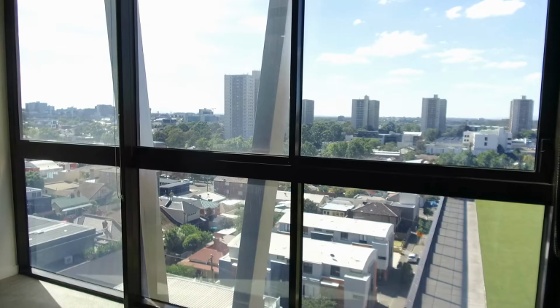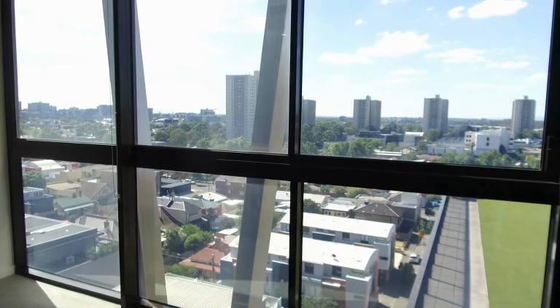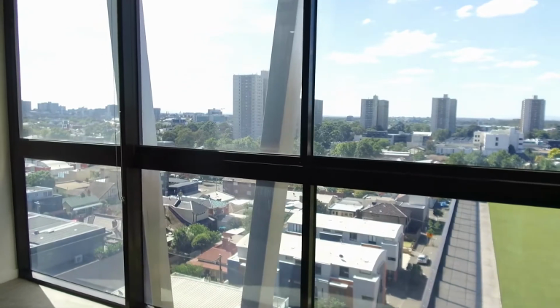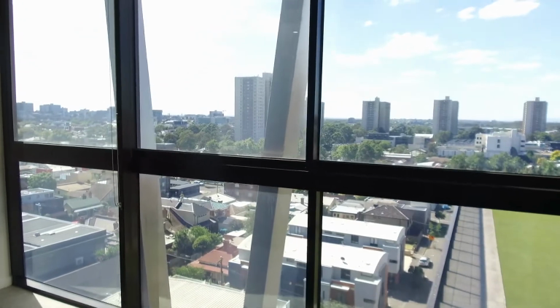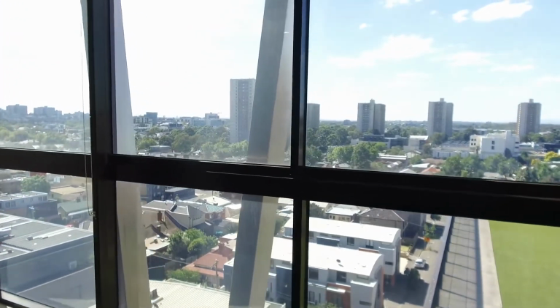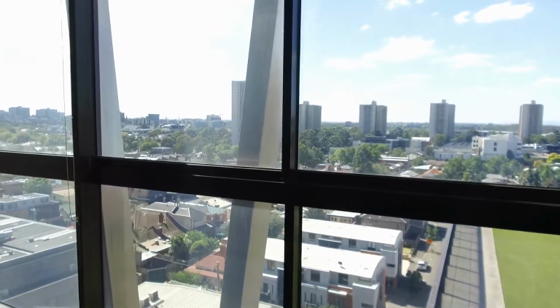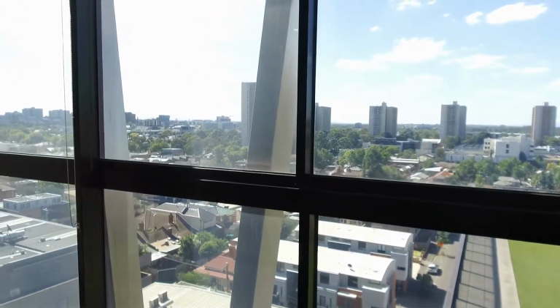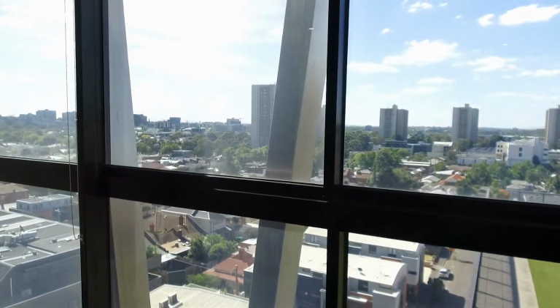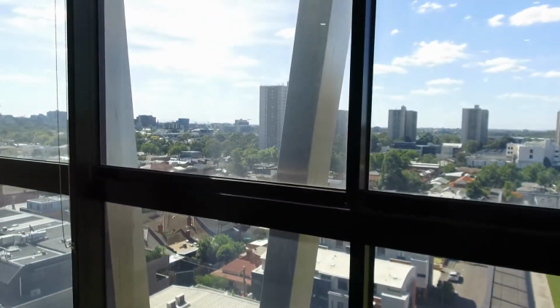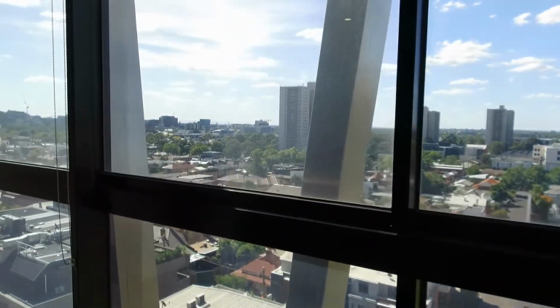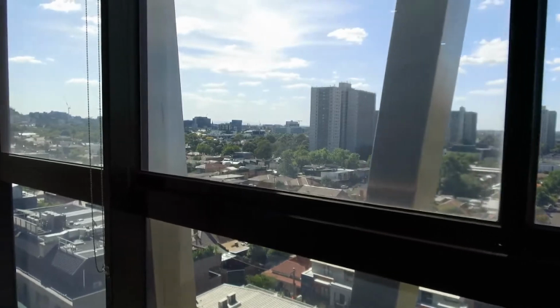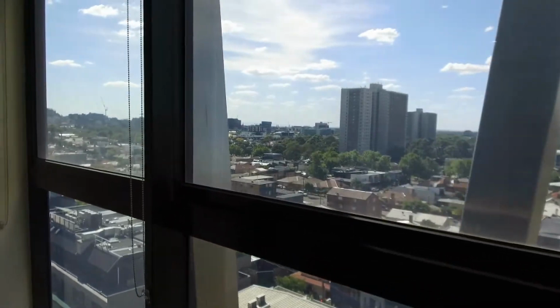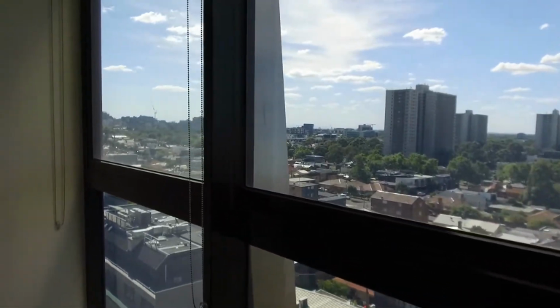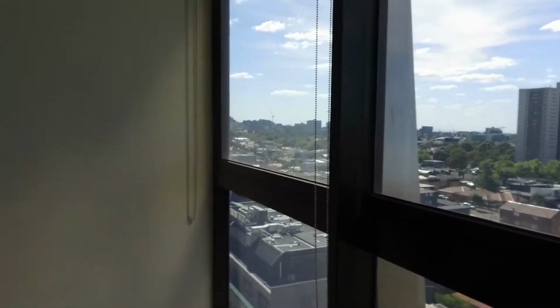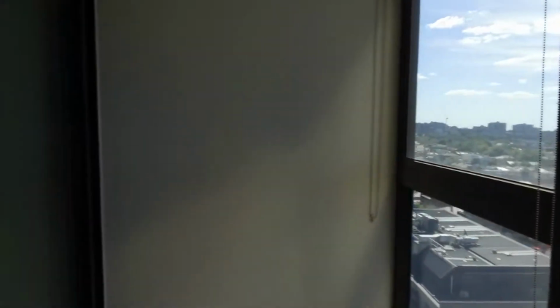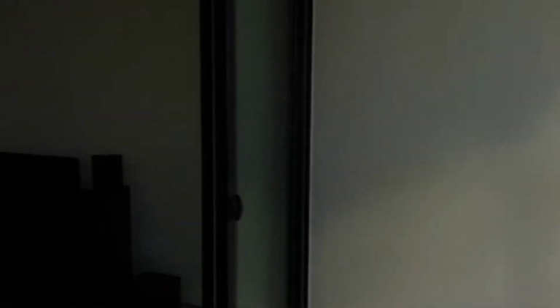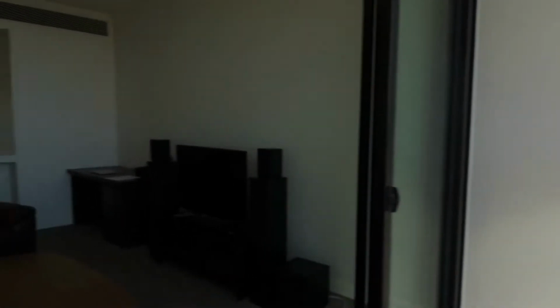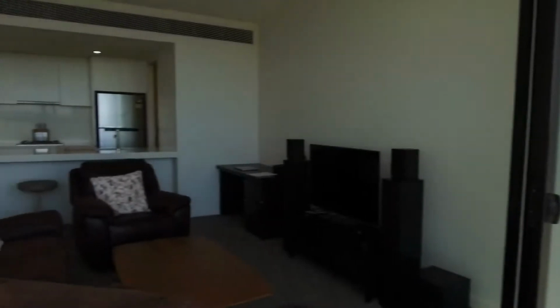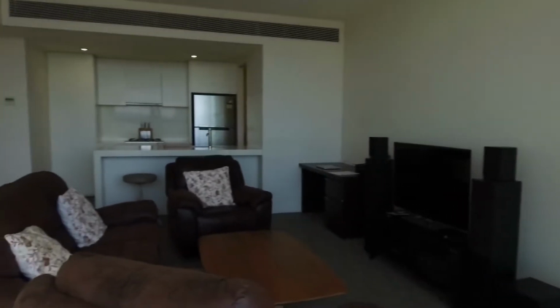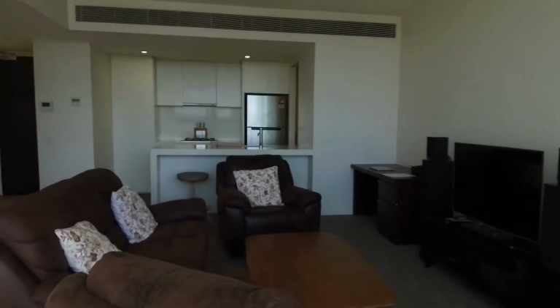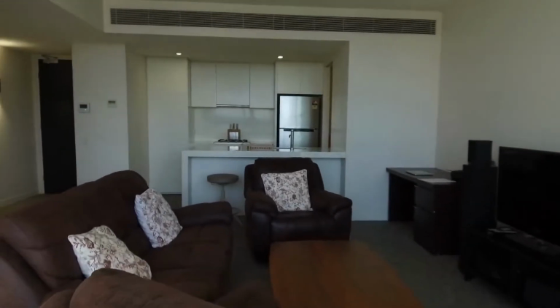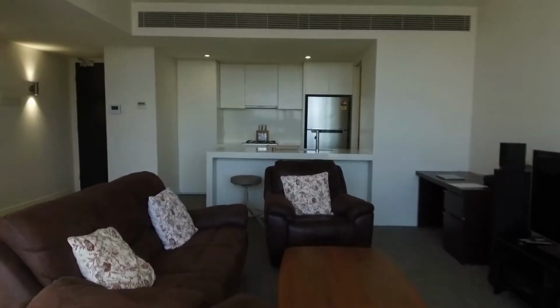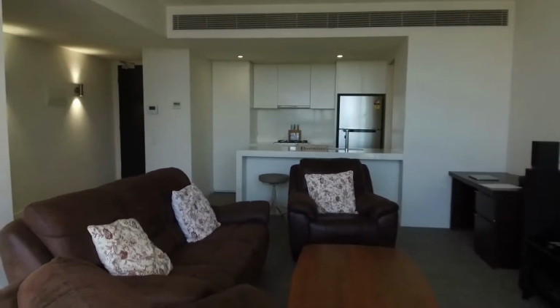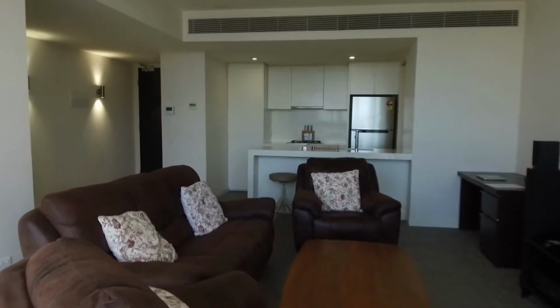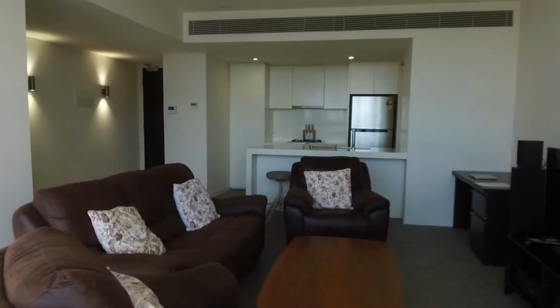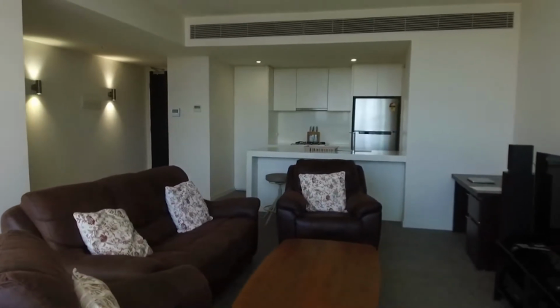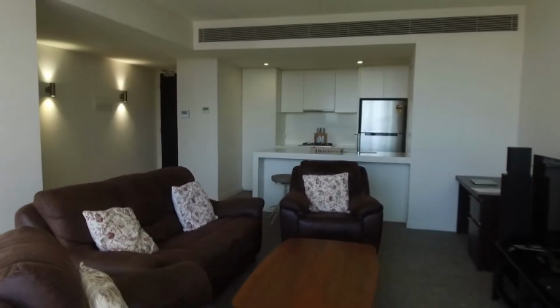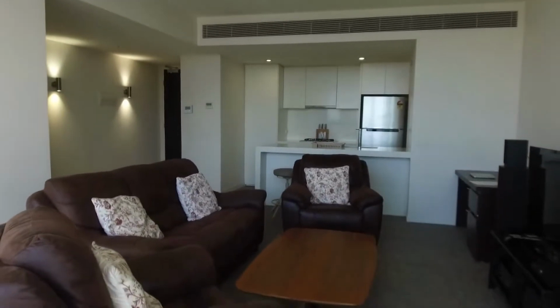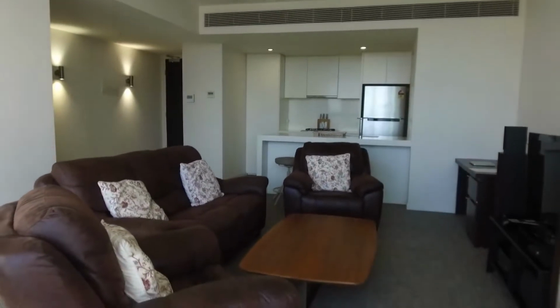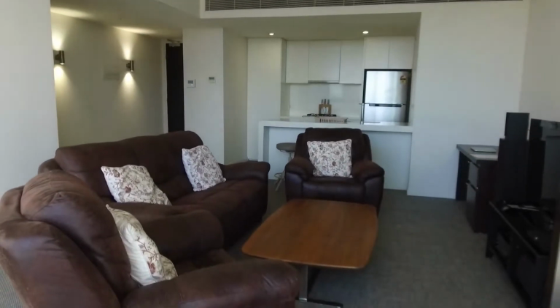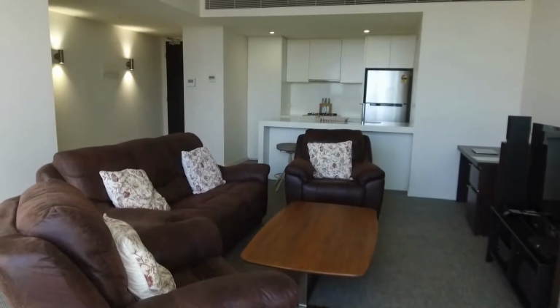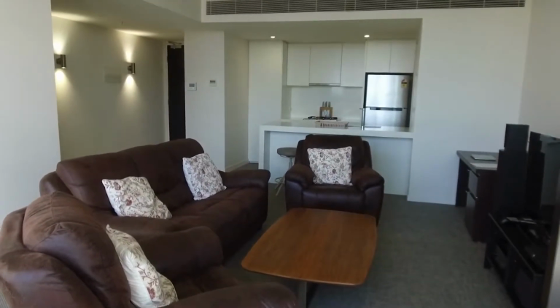This is Jeremy Faye from Melbourne Real Estate and today I'm taking you through 806 of 253 Bridge Road in Richmond. It is an unfinished two-bedroom, two-bathroom with car space, featuring a Winter Garden balcony with fantastic views.